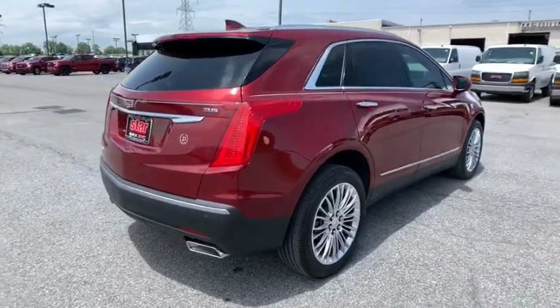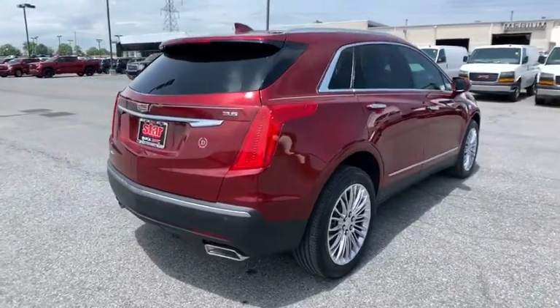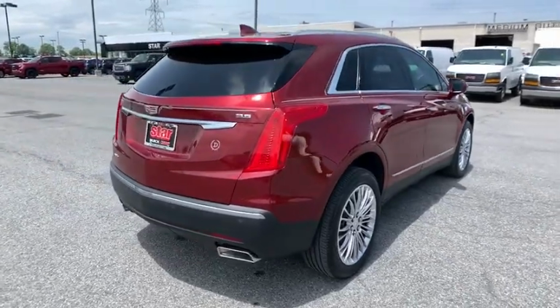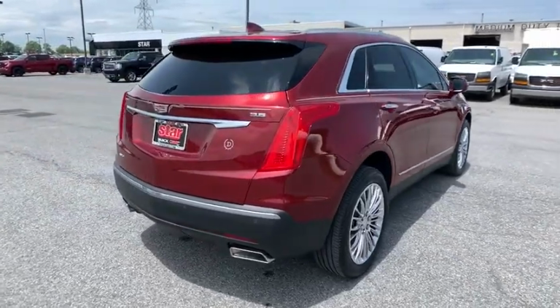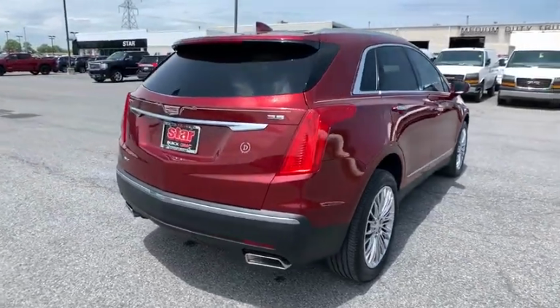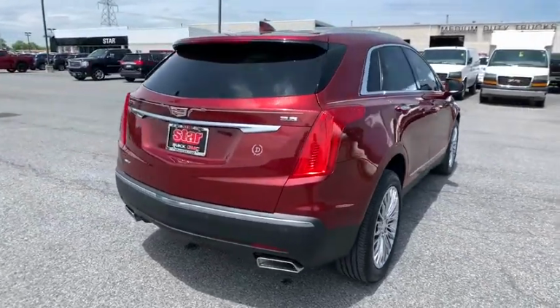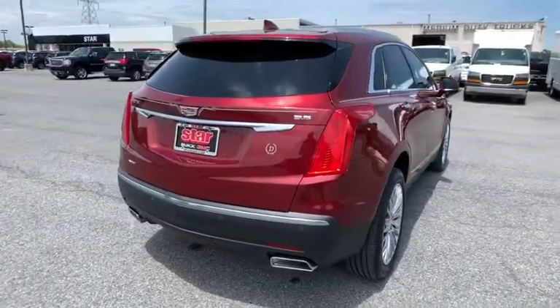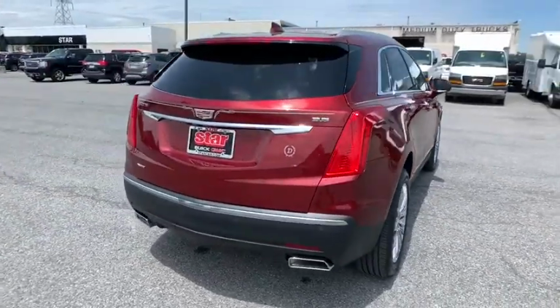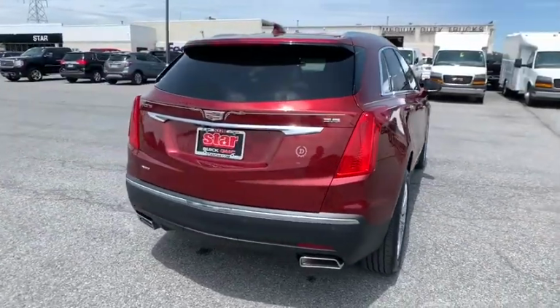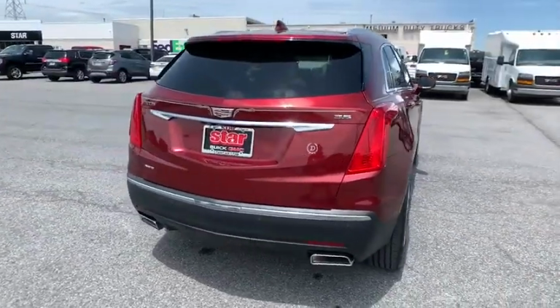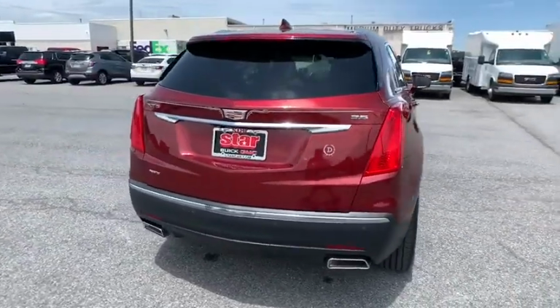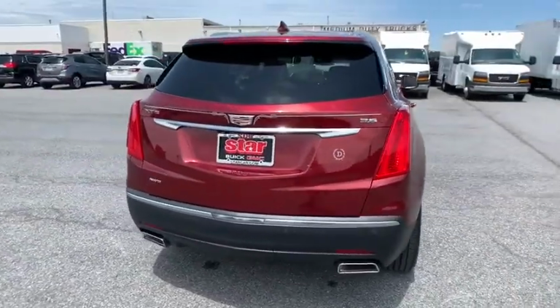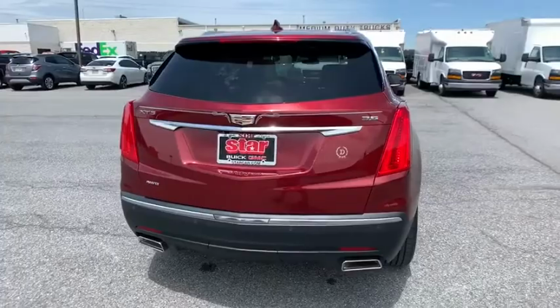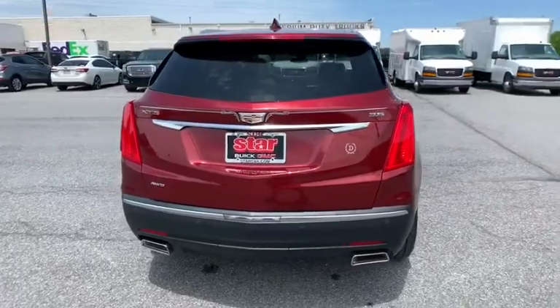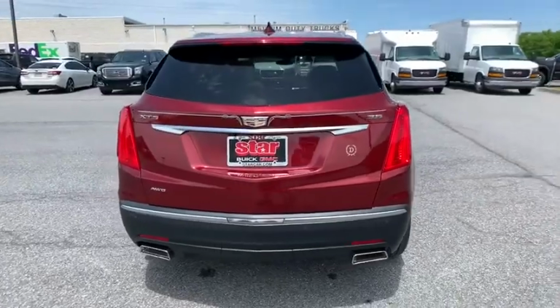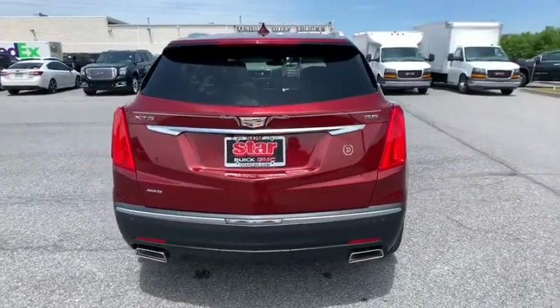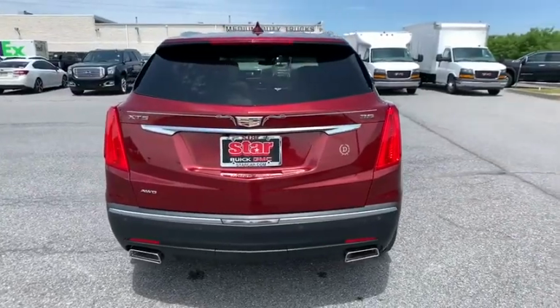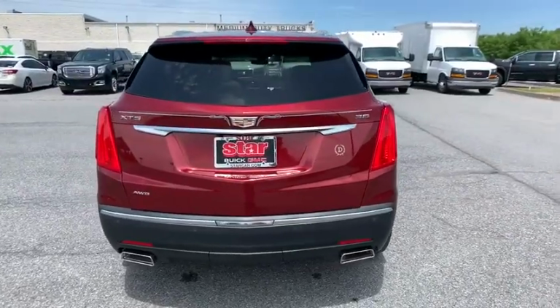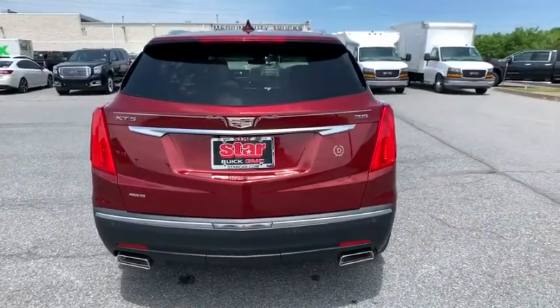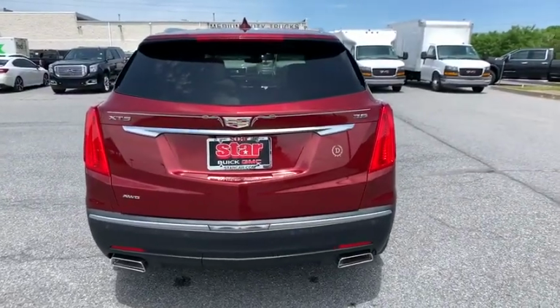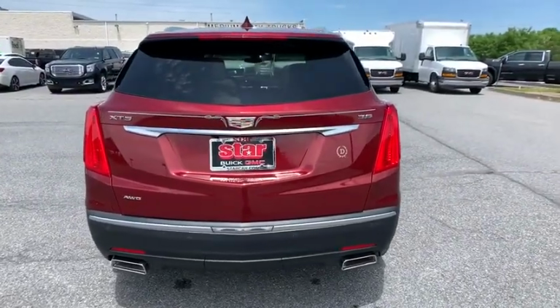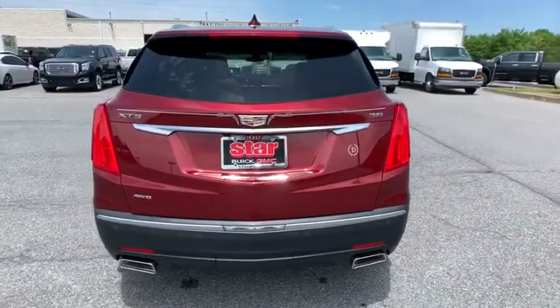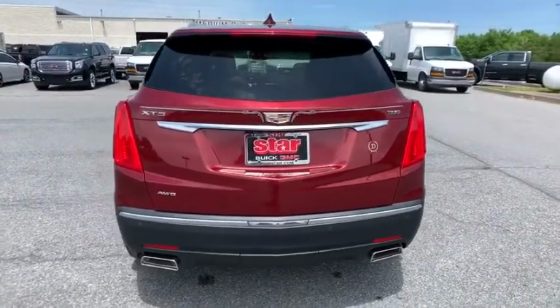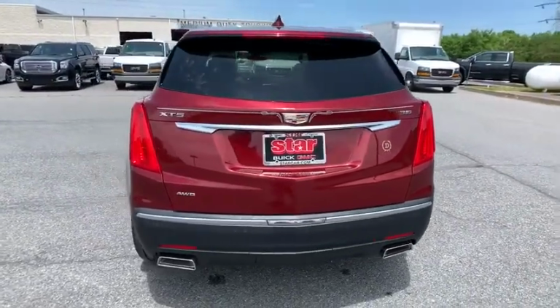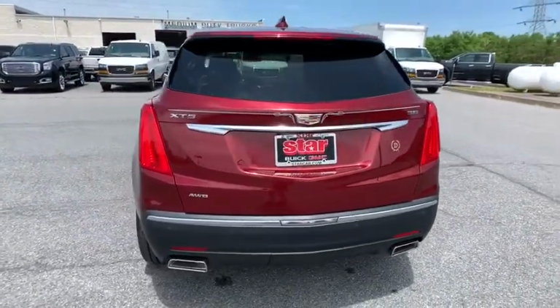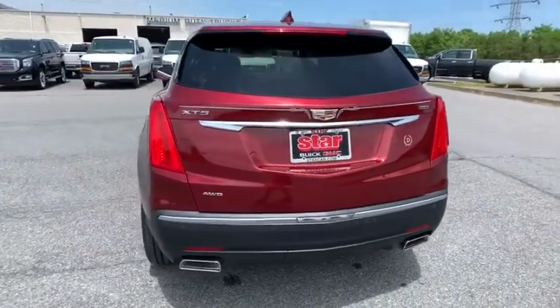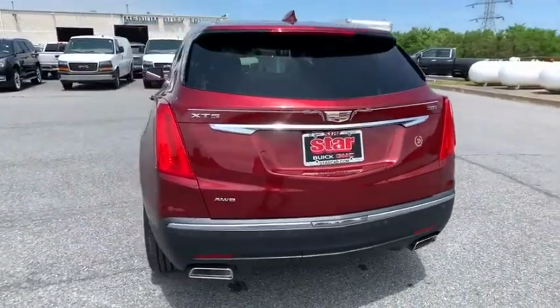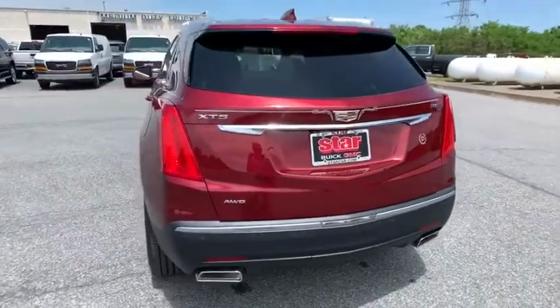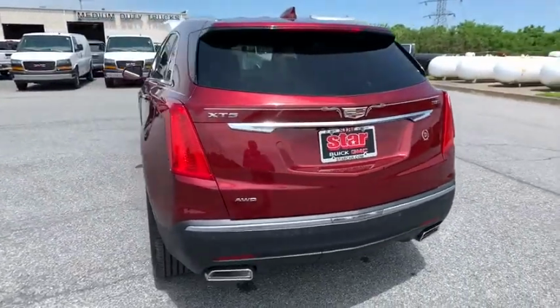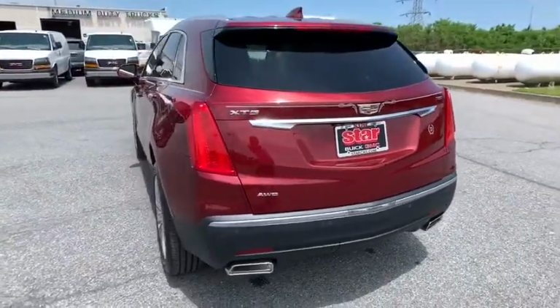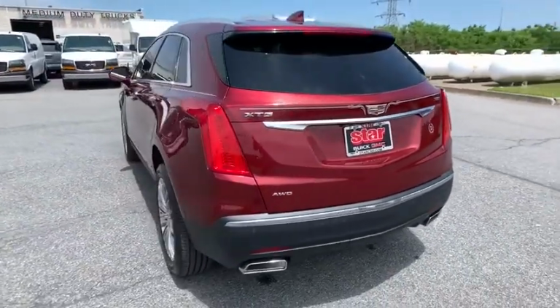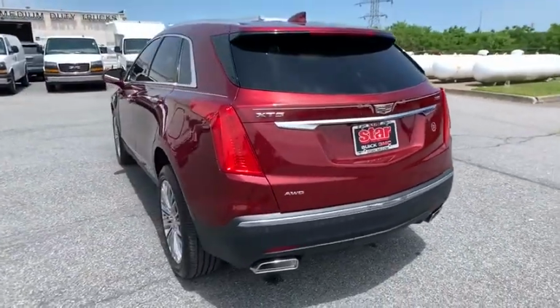navigation system, power liftgate, power passenger seat, dual airbags, leather-wrapped steering wheel, power steering, alloy wheels,